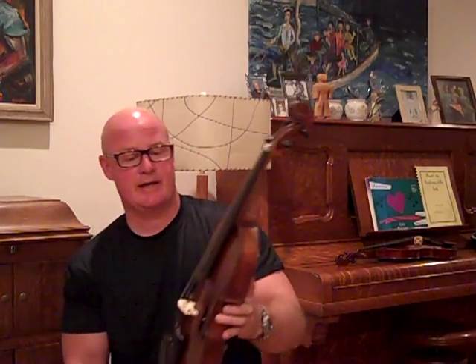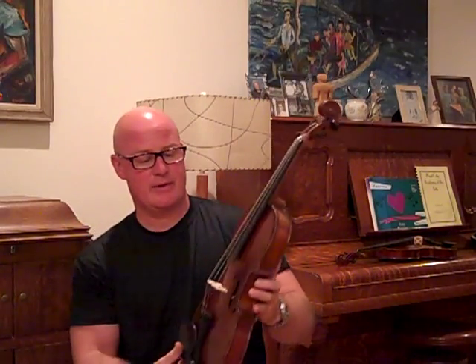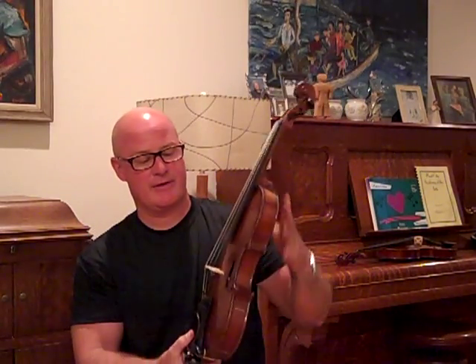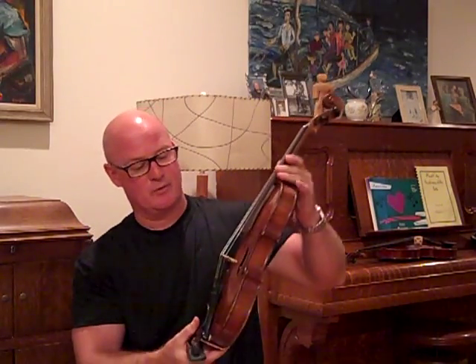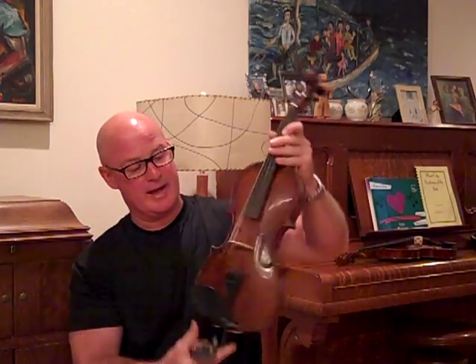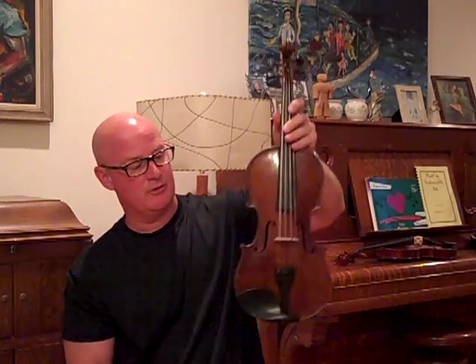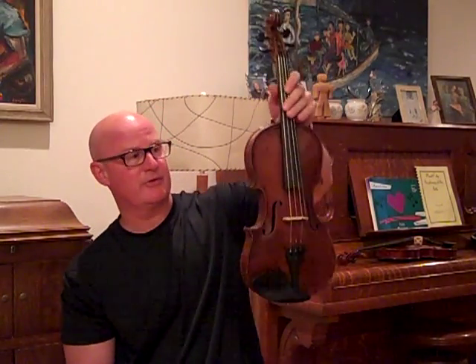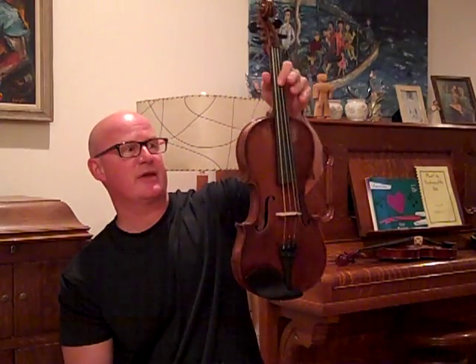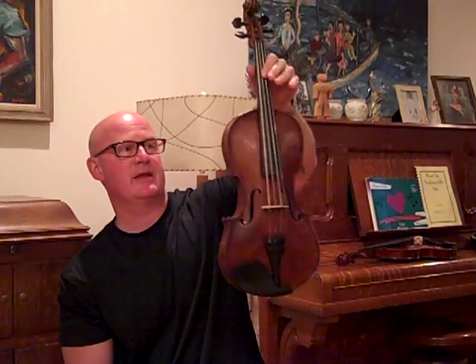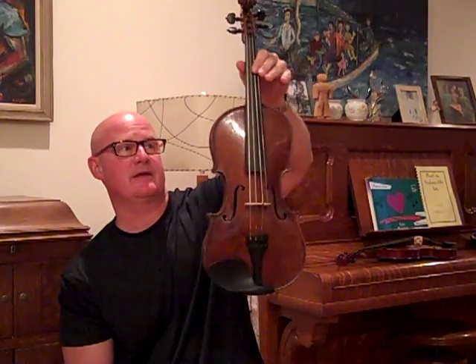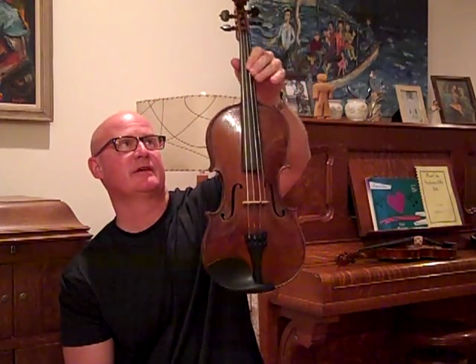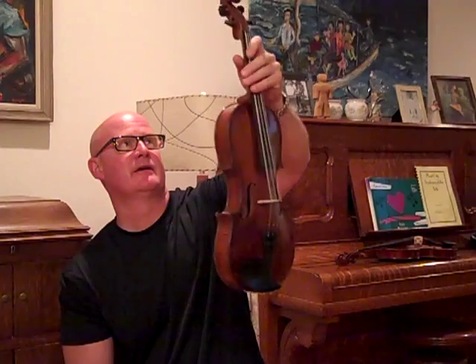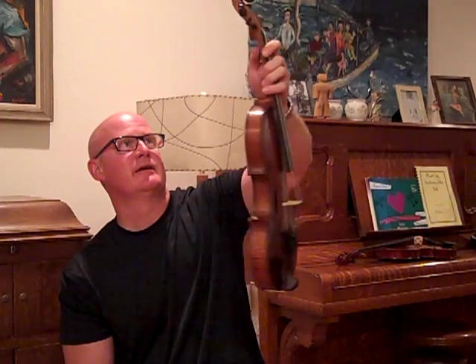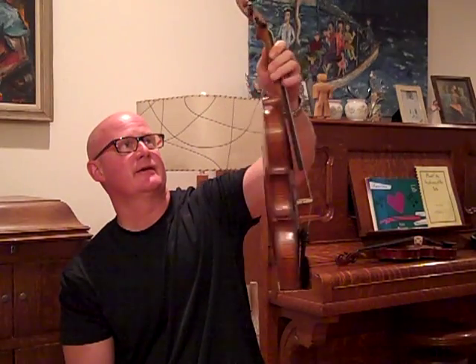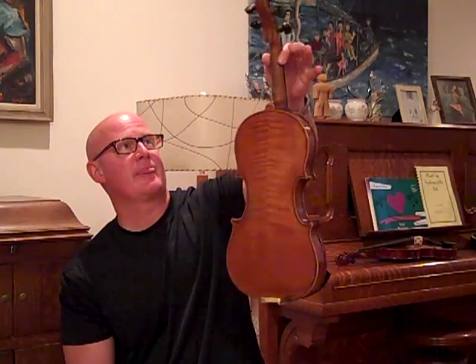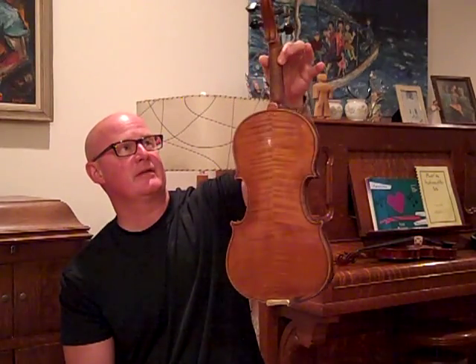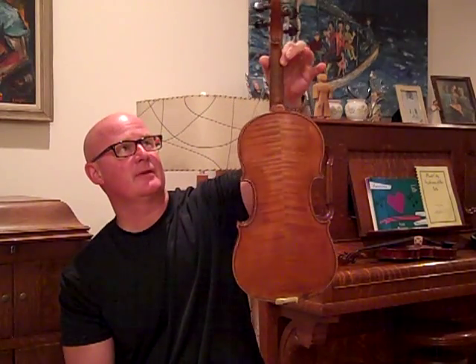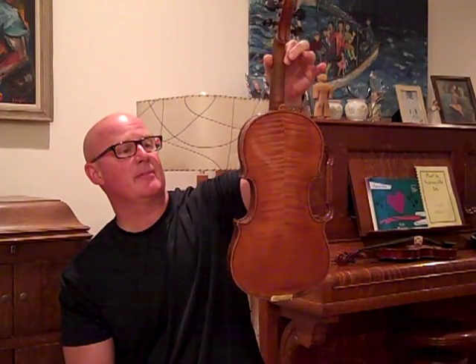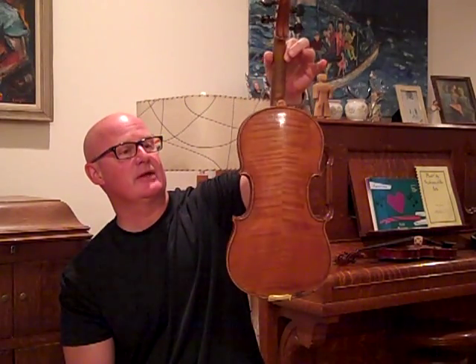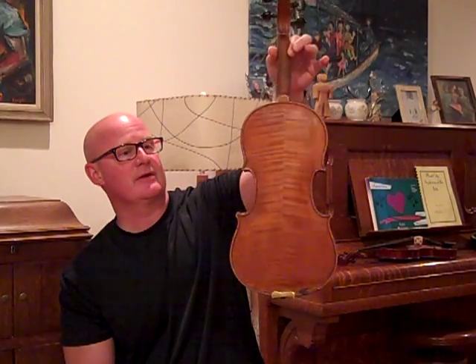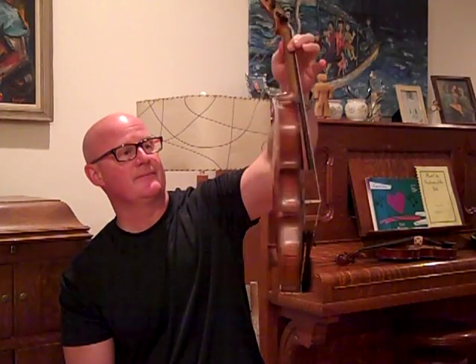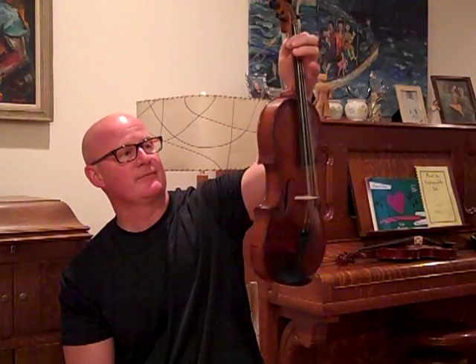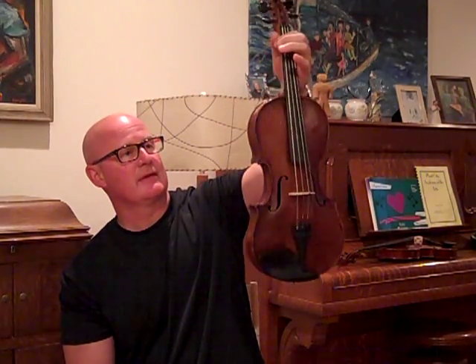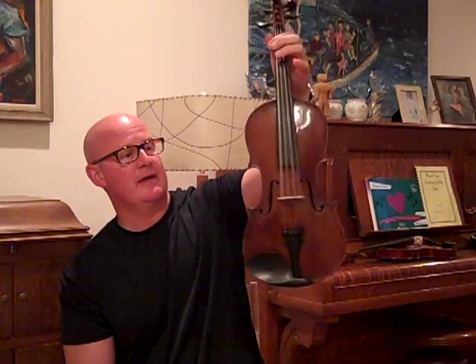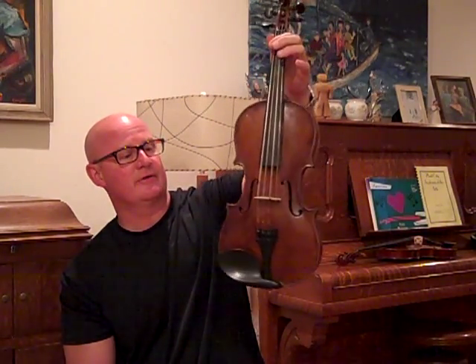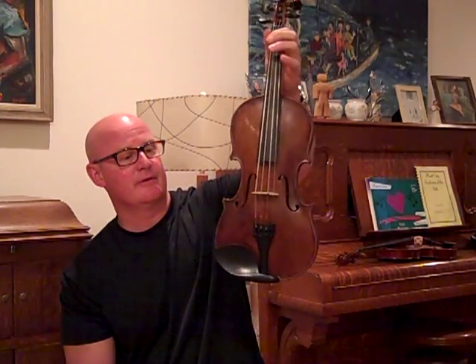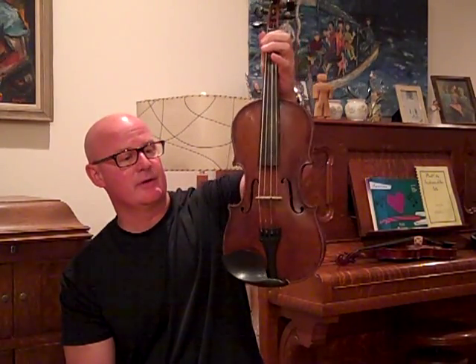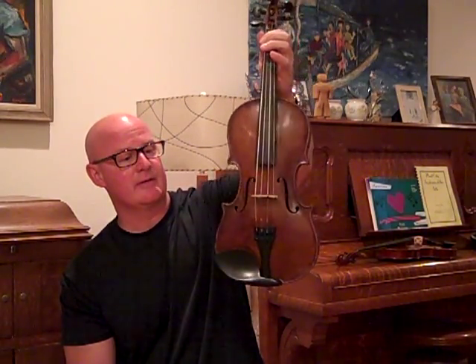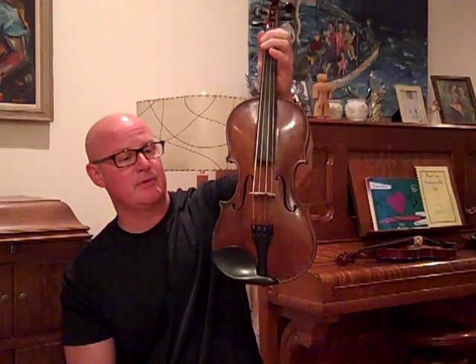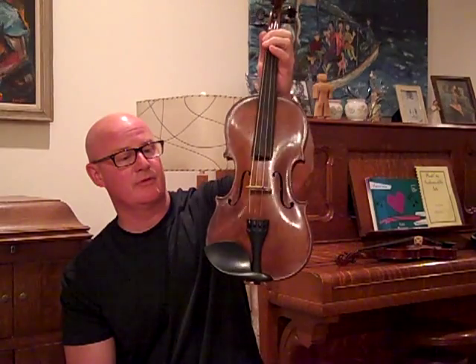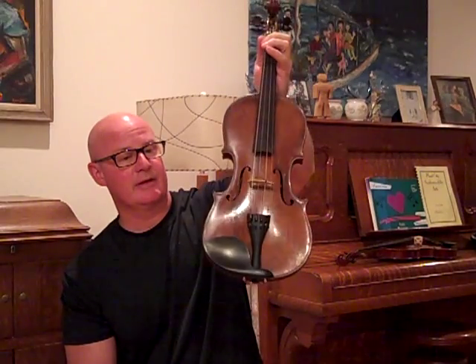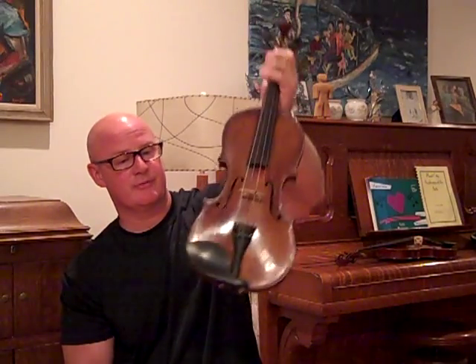Anyway, this violin won't last long because I don't get many of these. I picked this up a couple of weeks ago and it's a really beautiful little instrument.